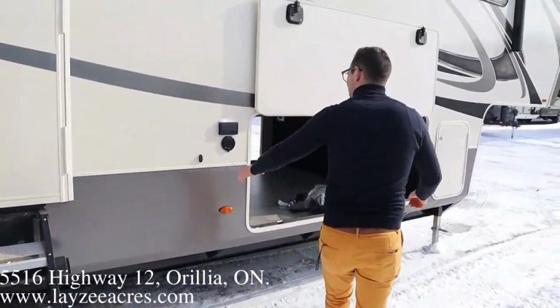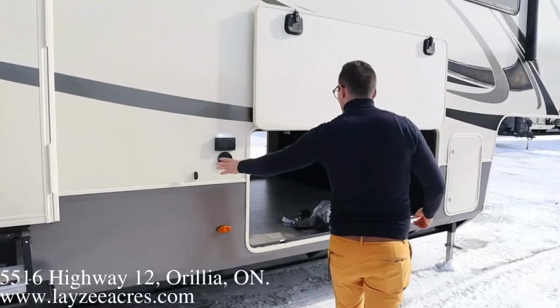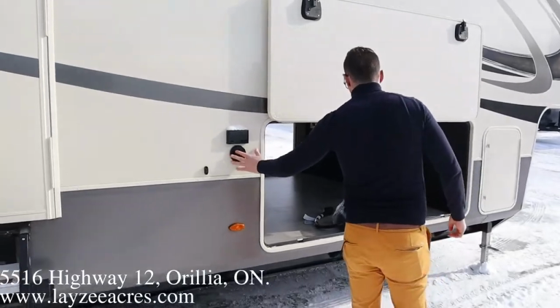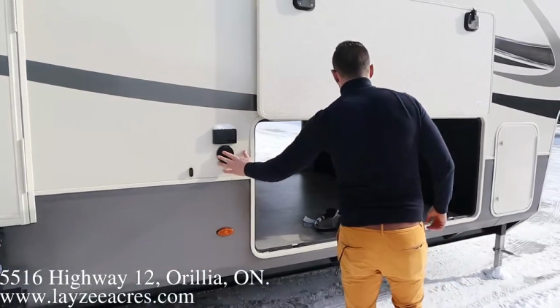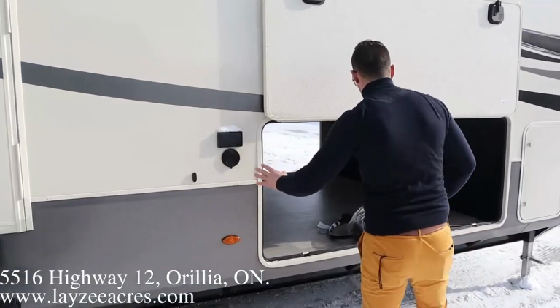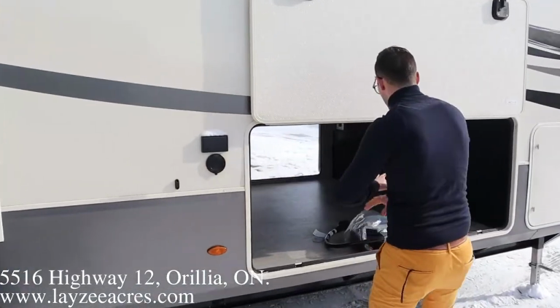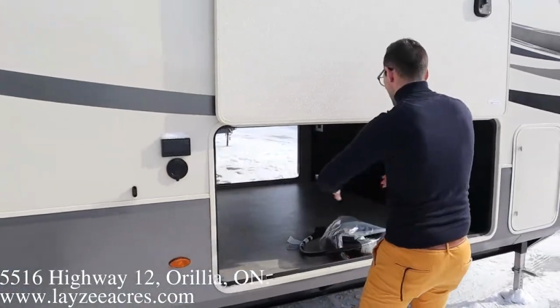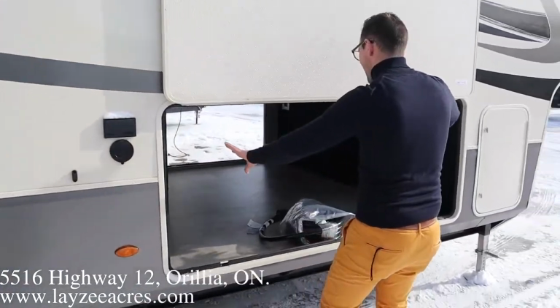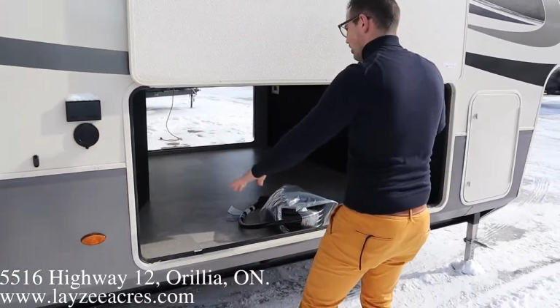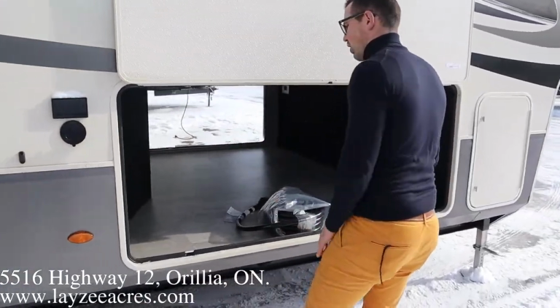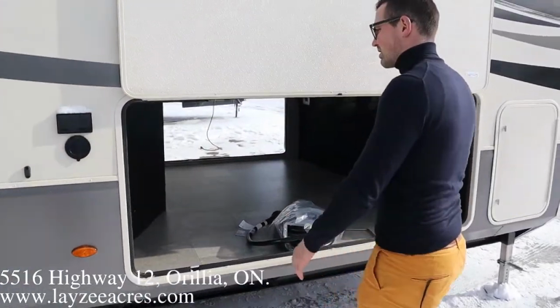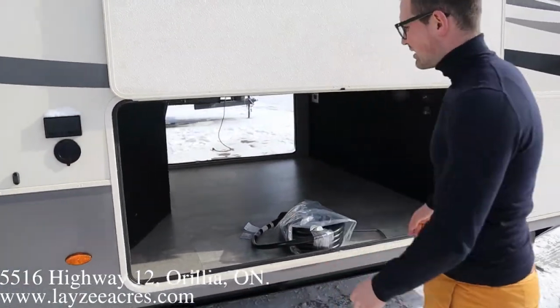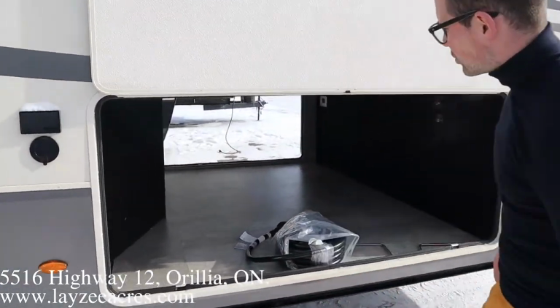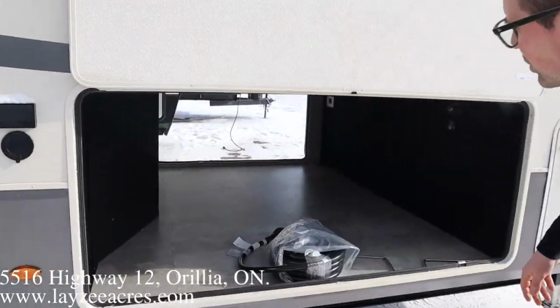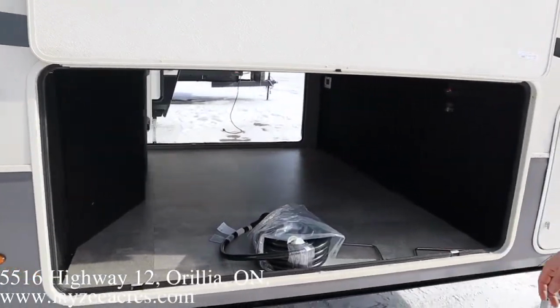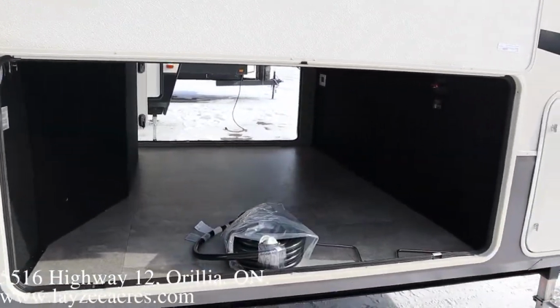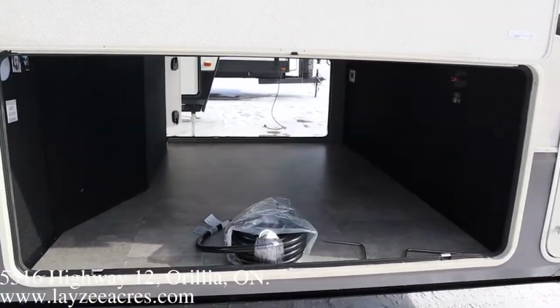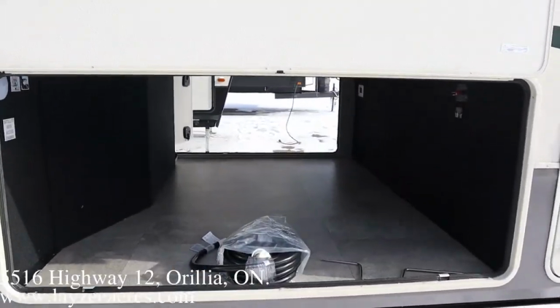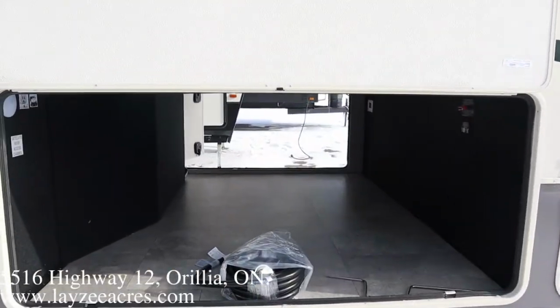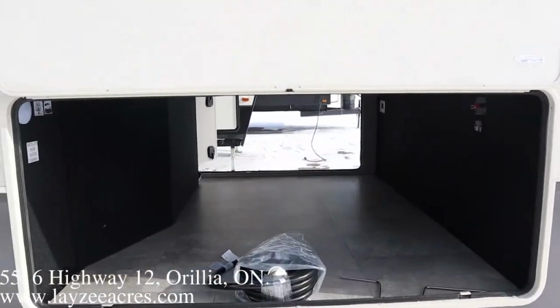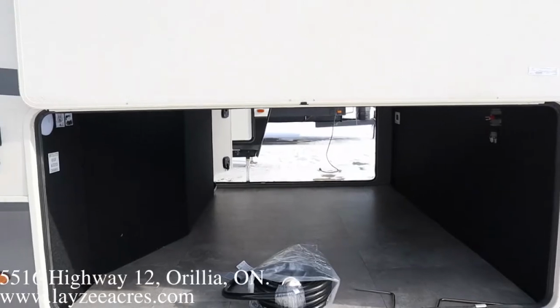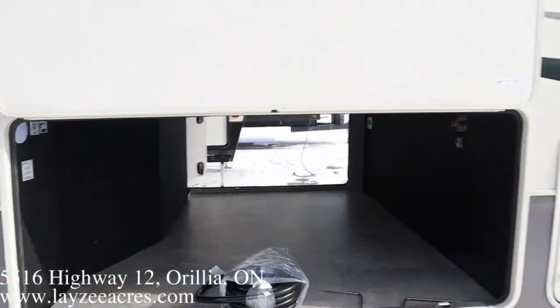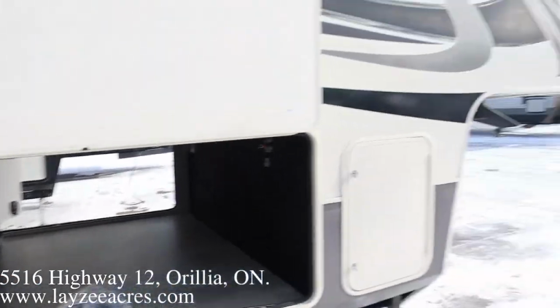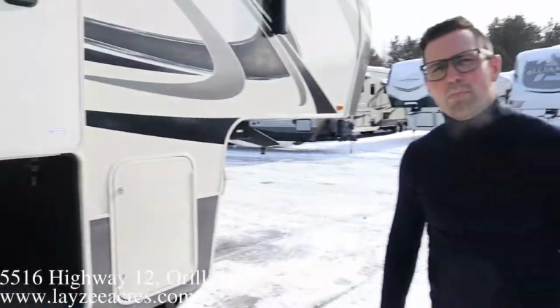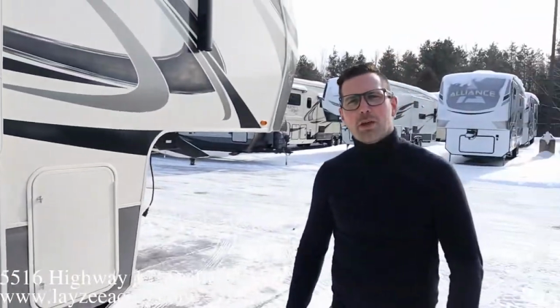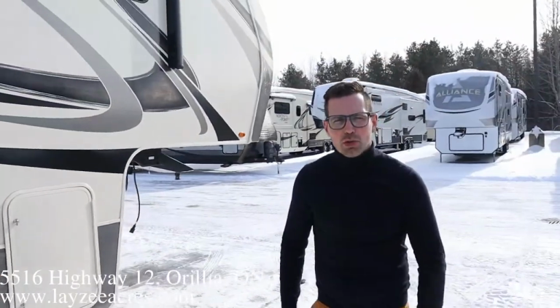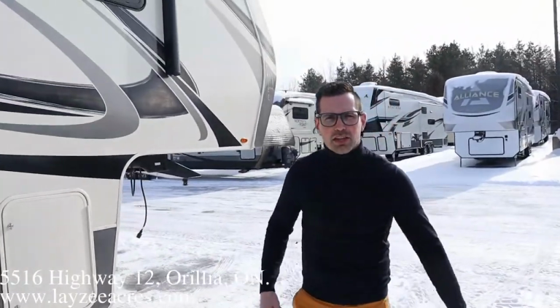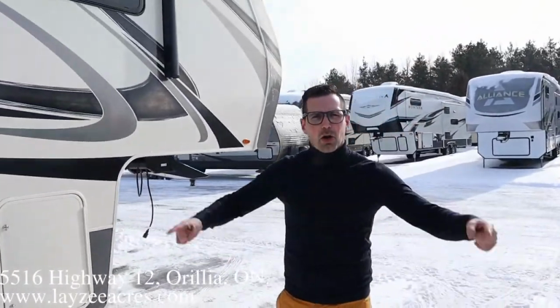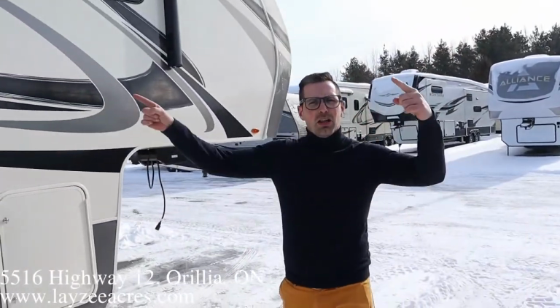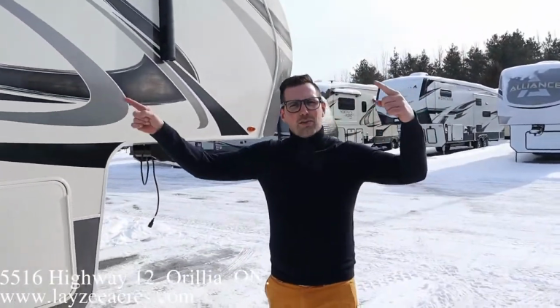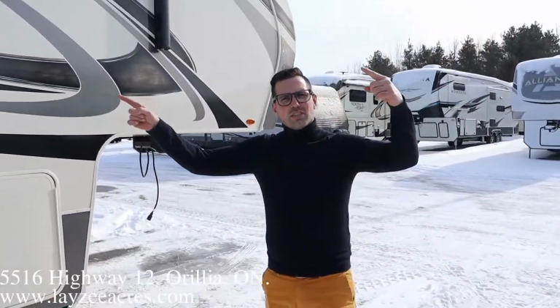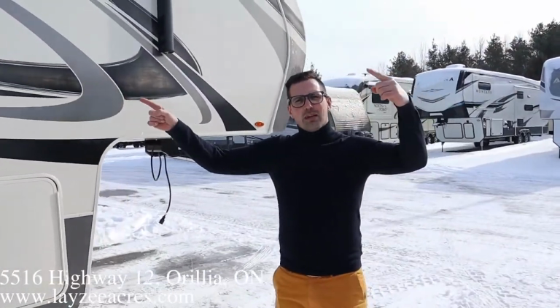Outside spray port right over here. And then look at the size of that storage on this side — awesome, guys. Beautiful day here in really Ontario. Let's have a look inside.